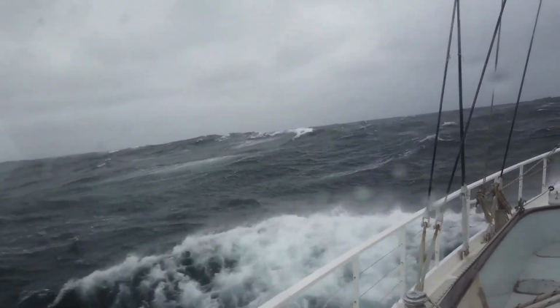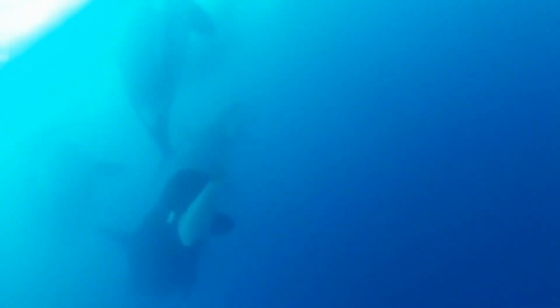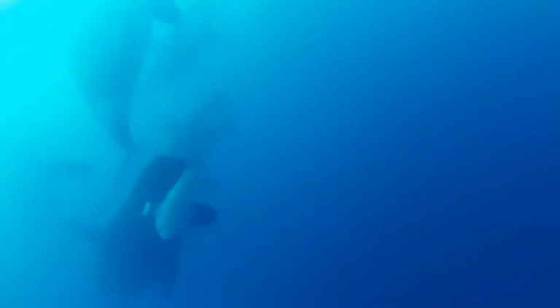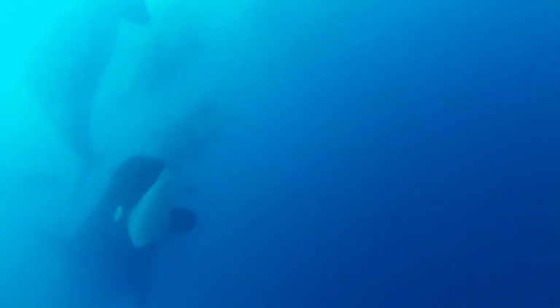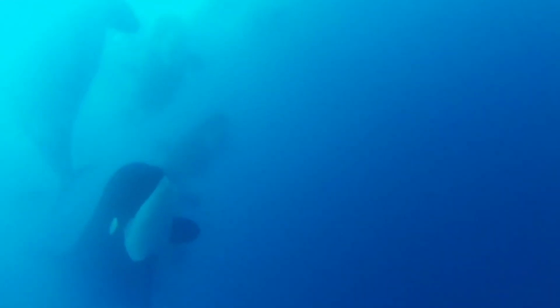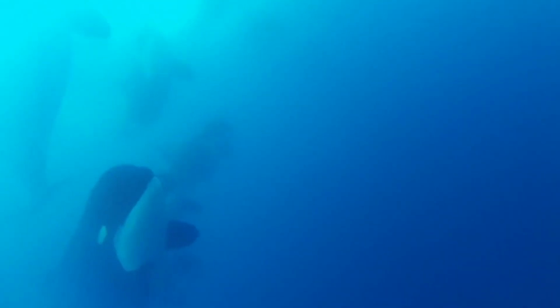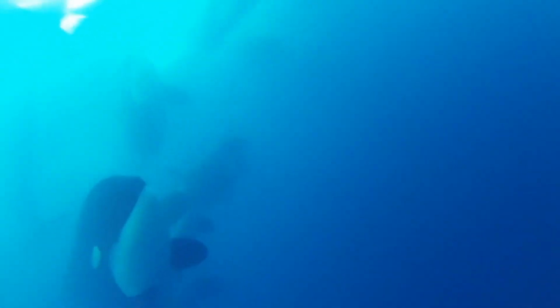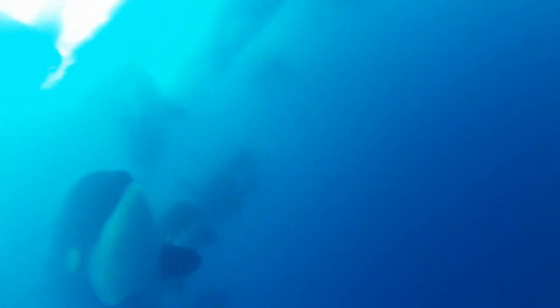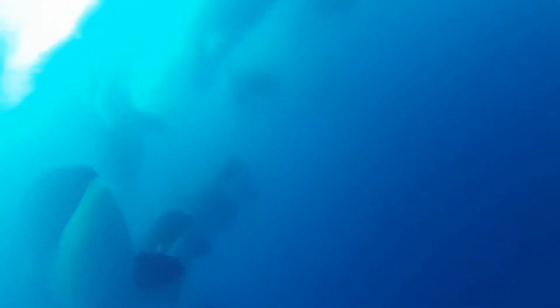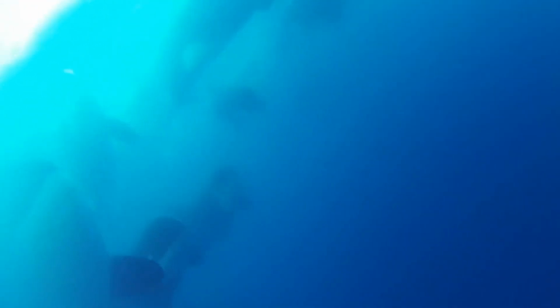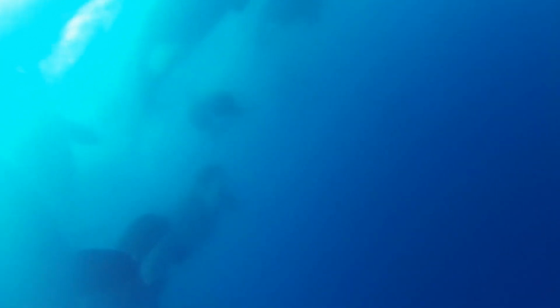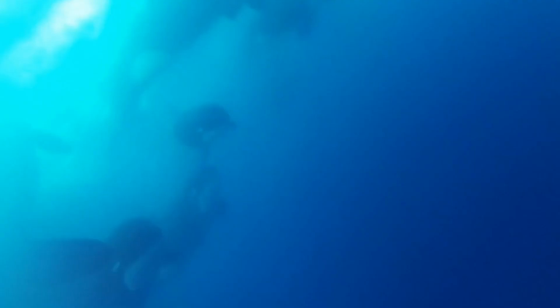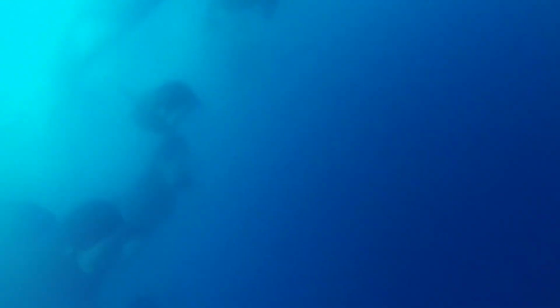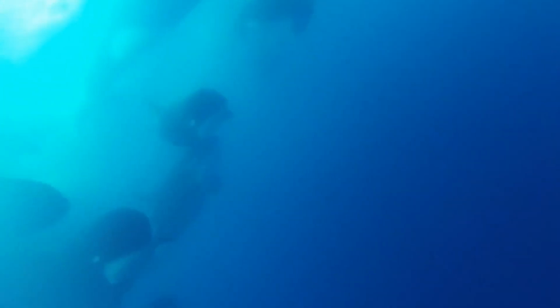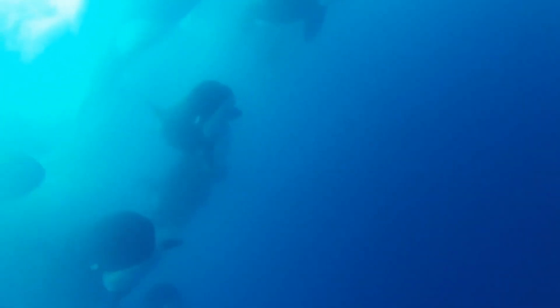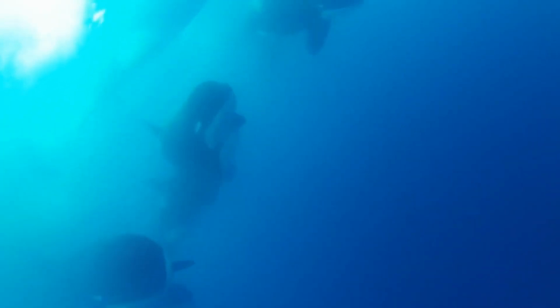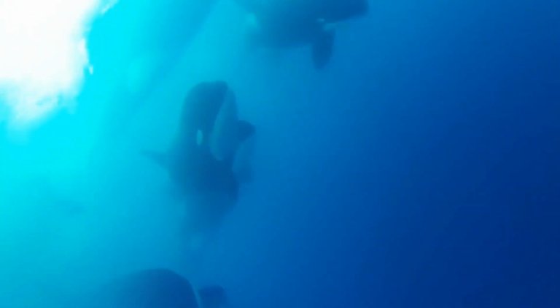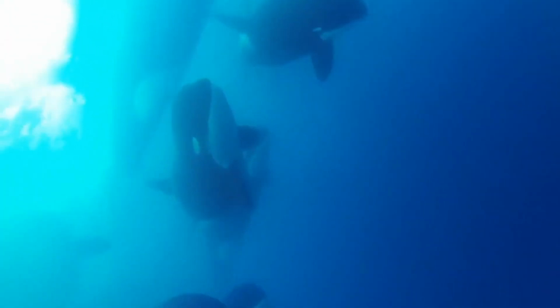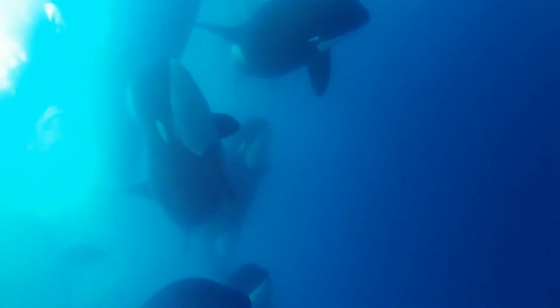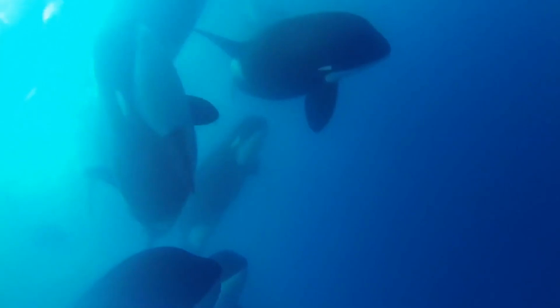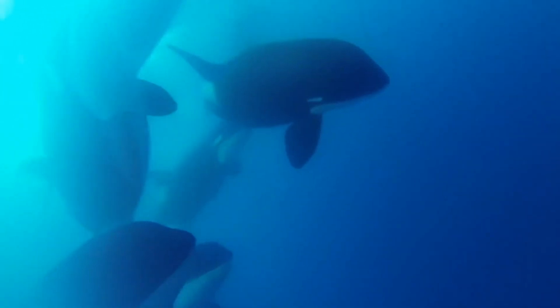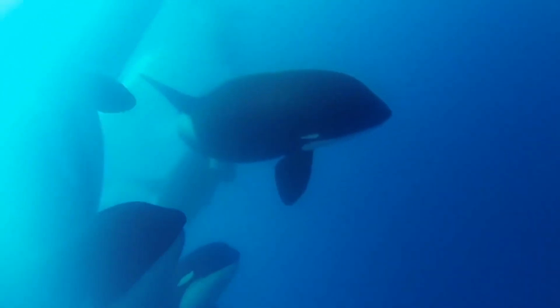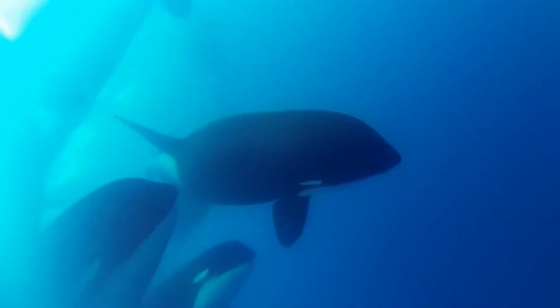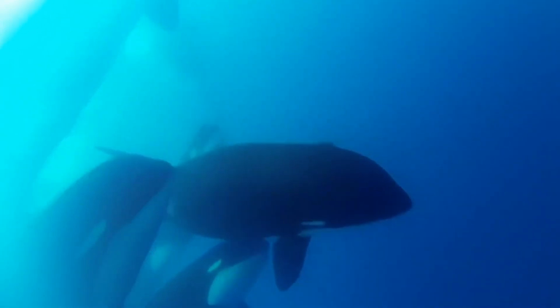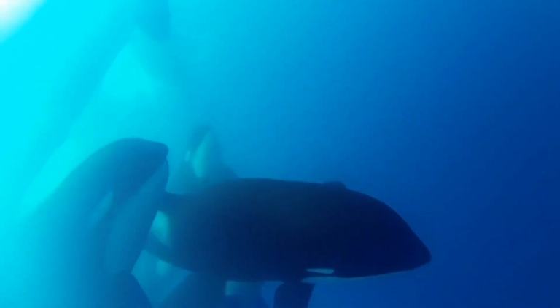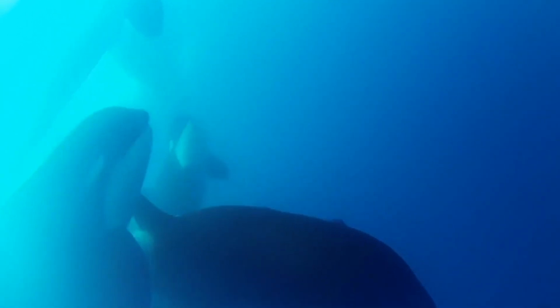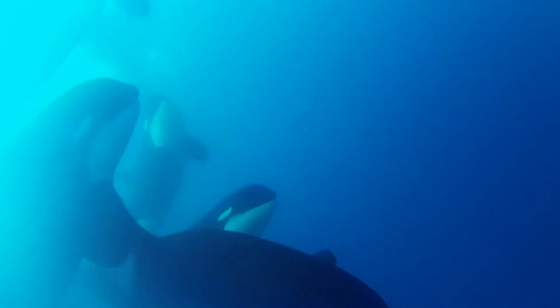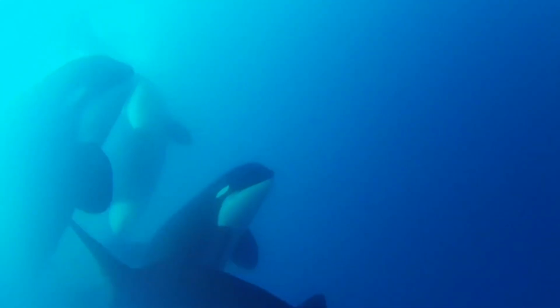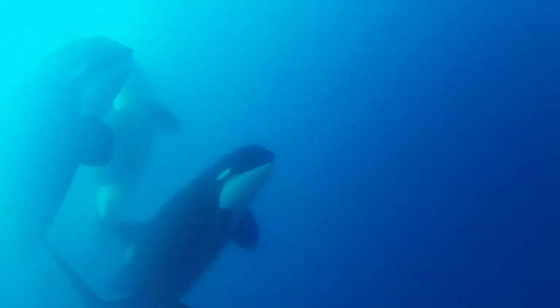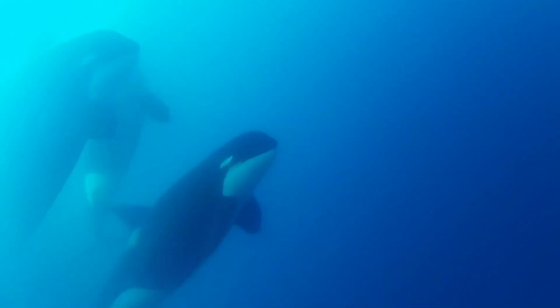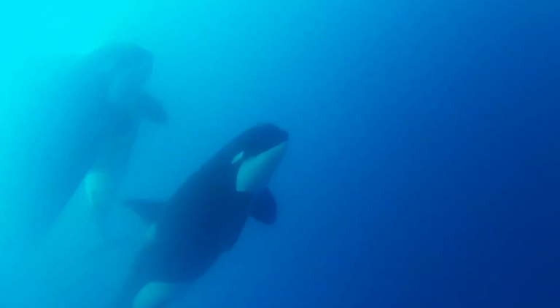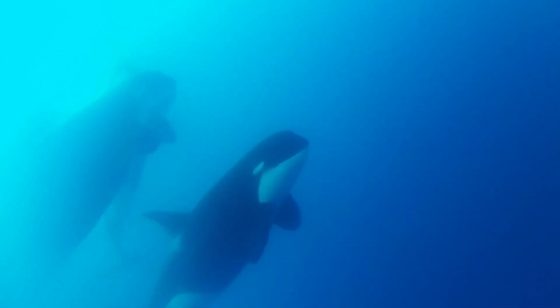Compared to other killer whales, these orcas have a more rounded head, a tiny white eye patch, and a thinner, more pointed dorsal fin.